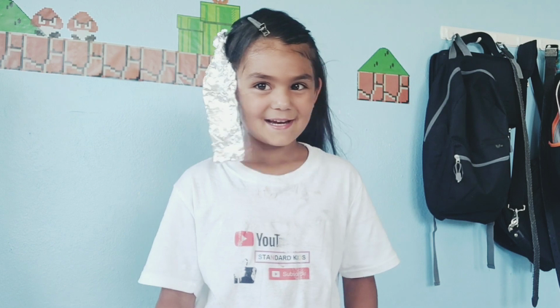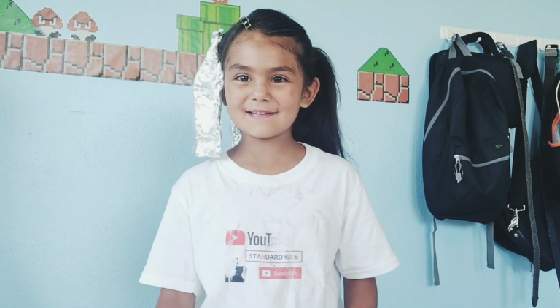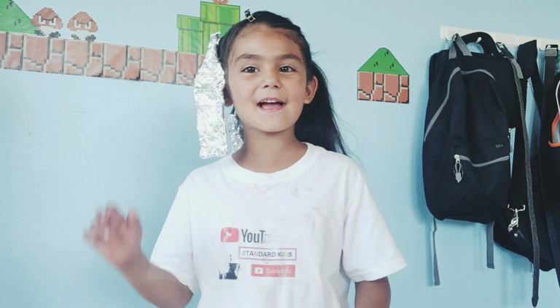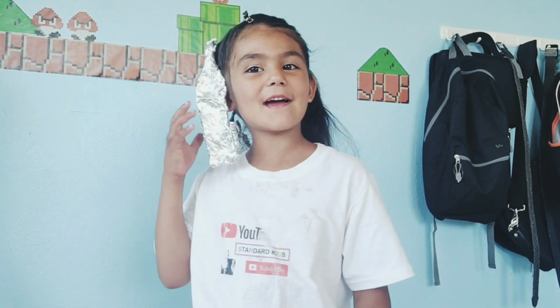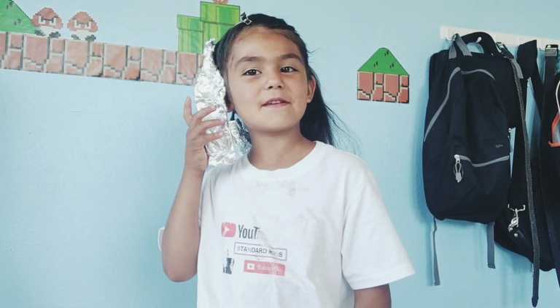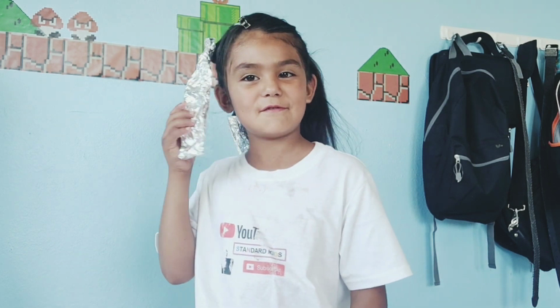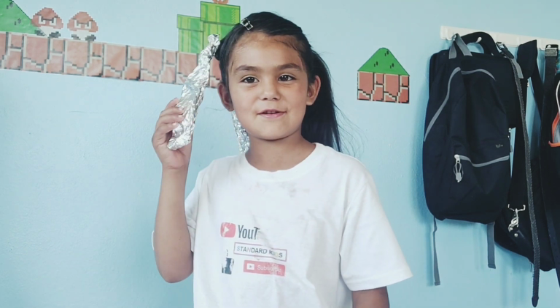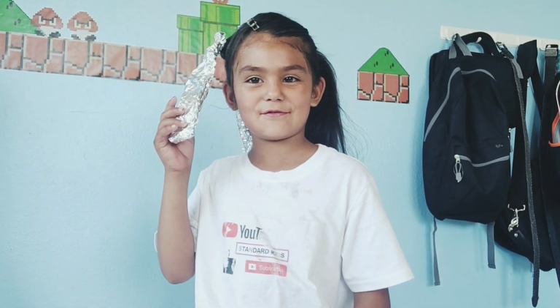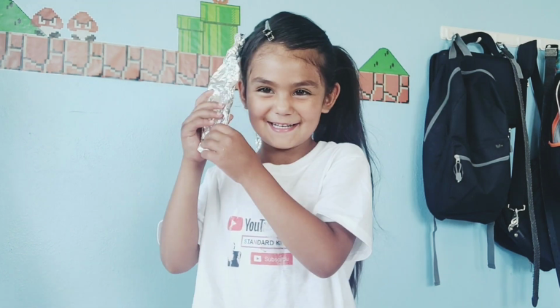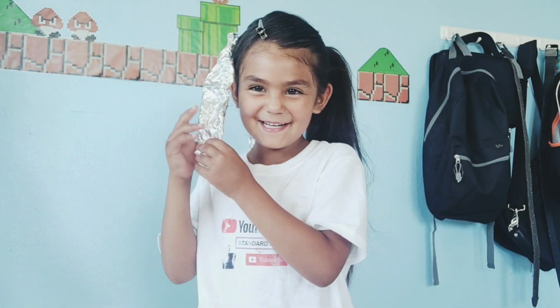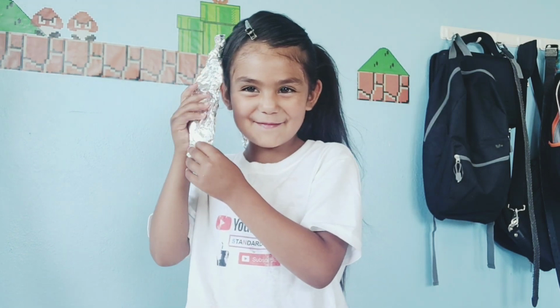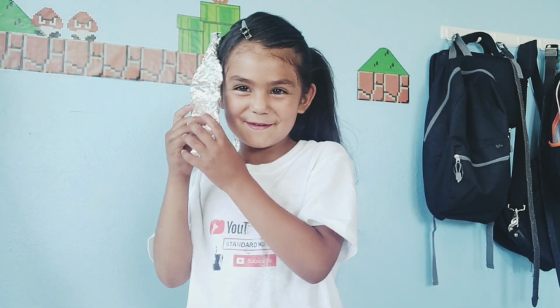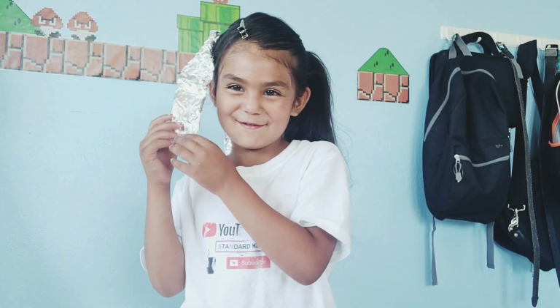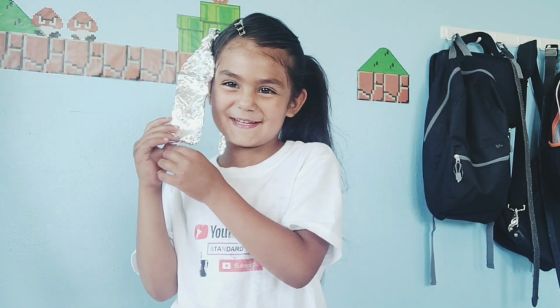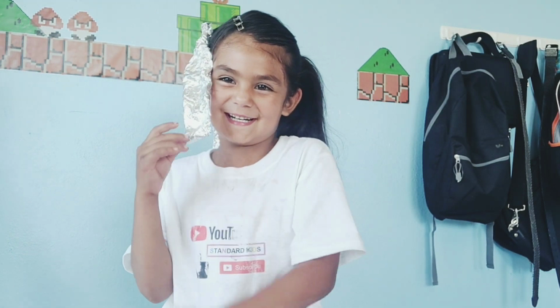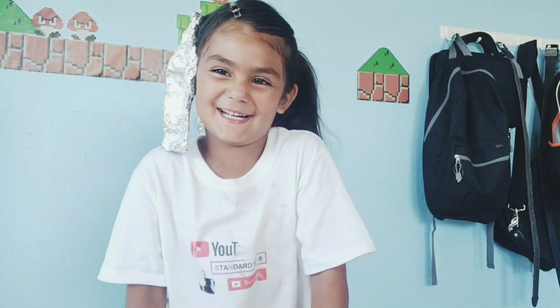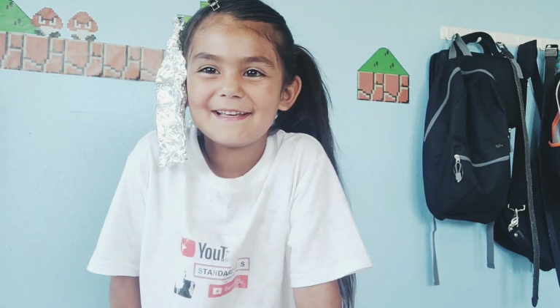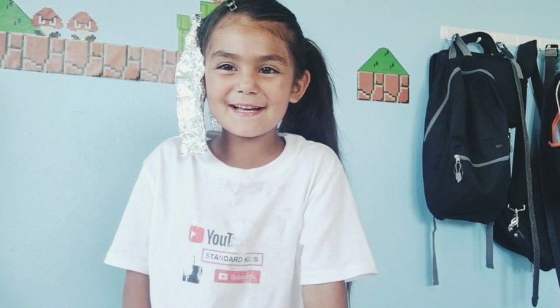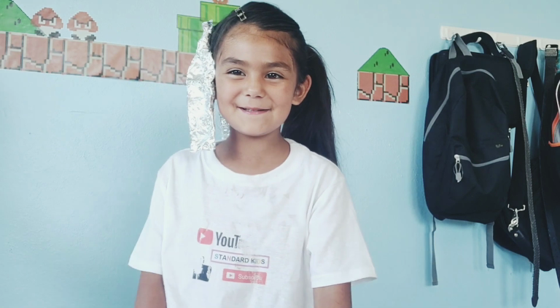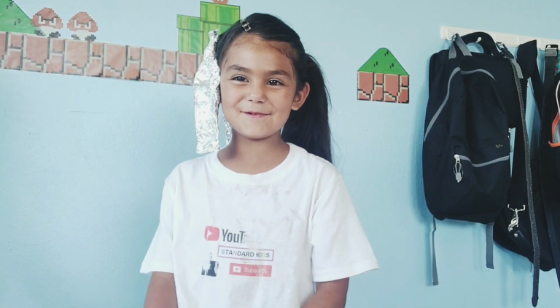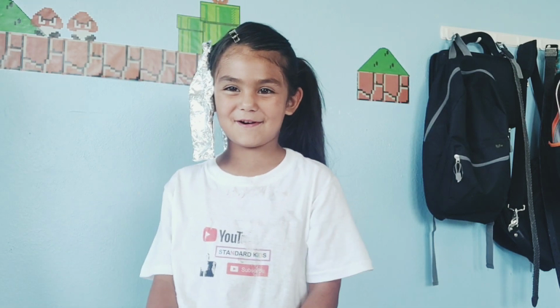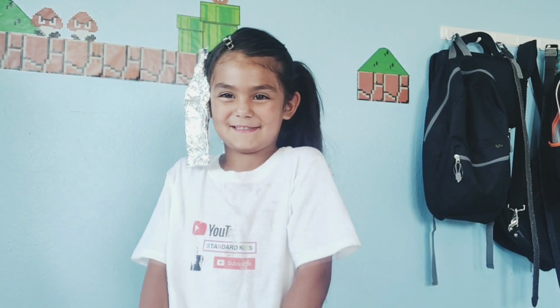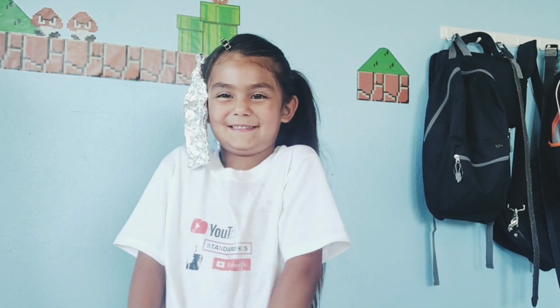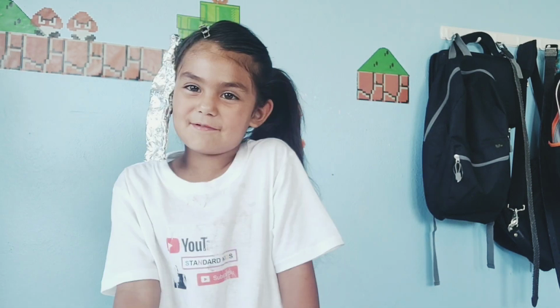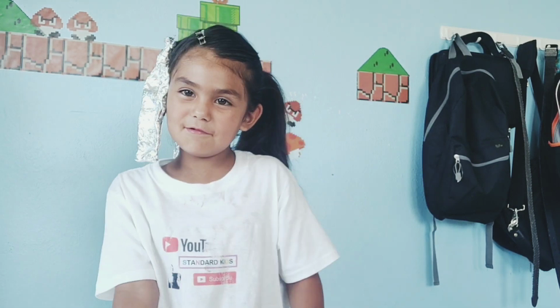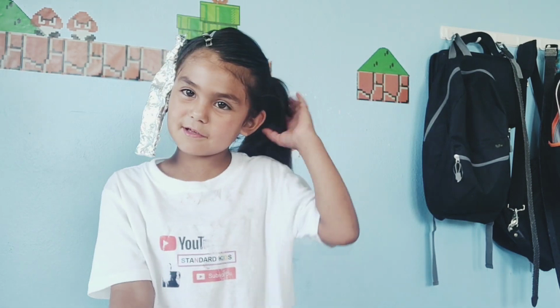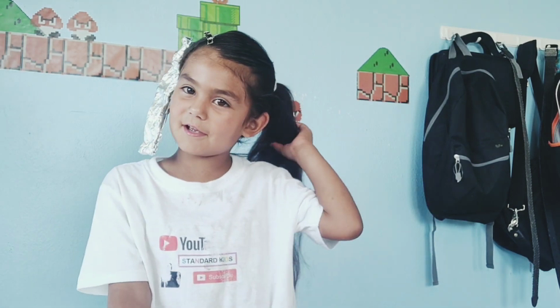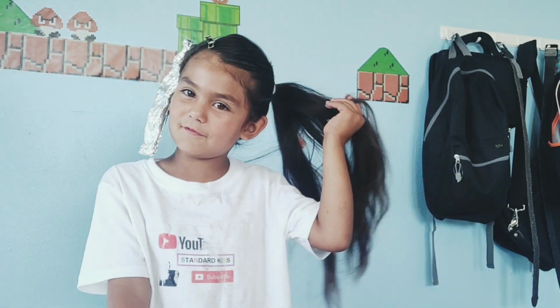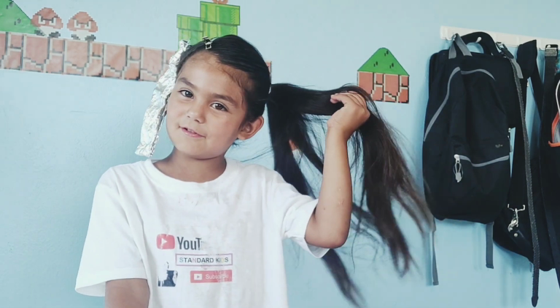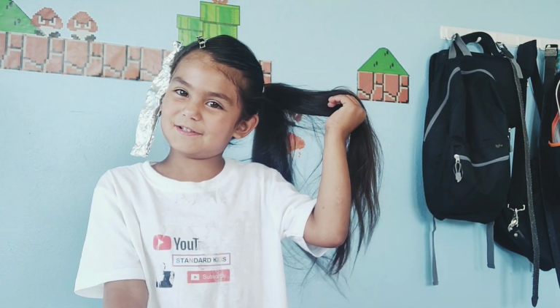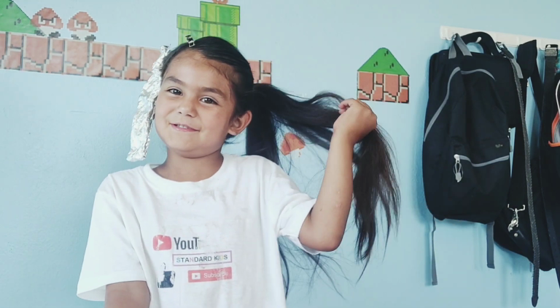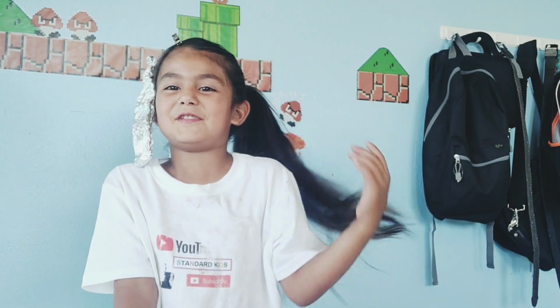It looks like I have big earrings right here. I have a big earring — see? How did you do them all? My ears look like I have nothing.